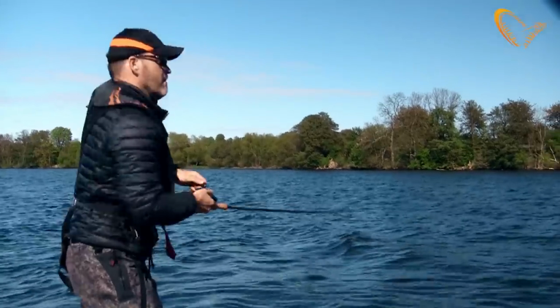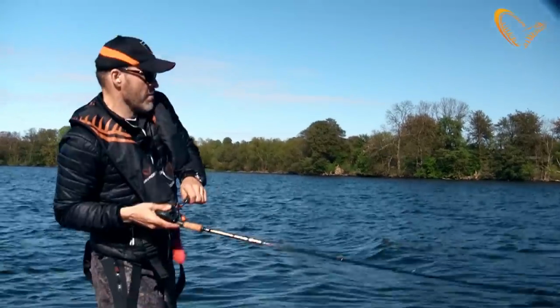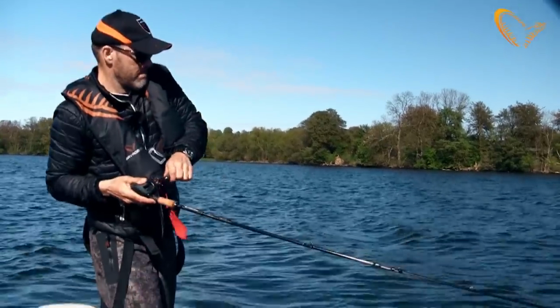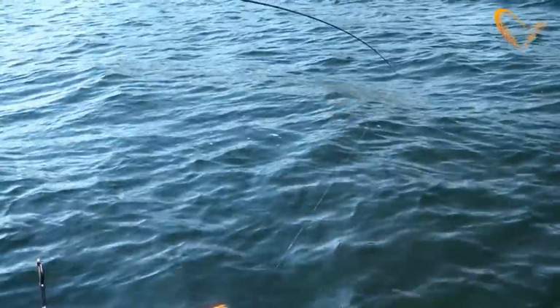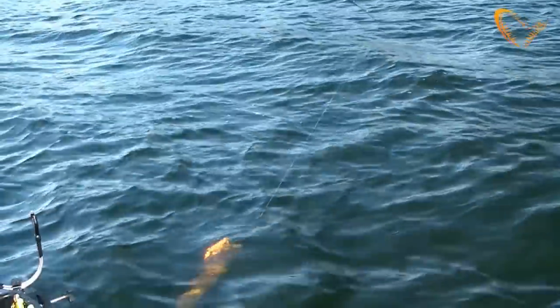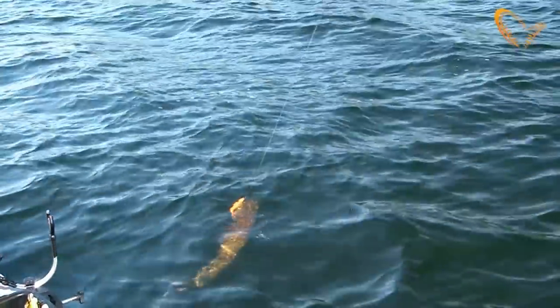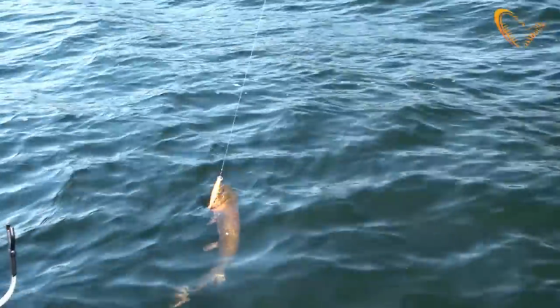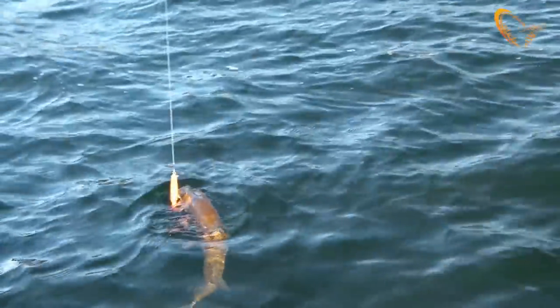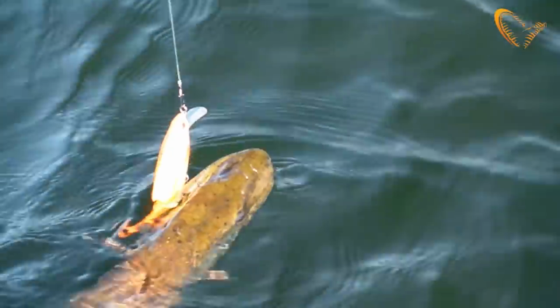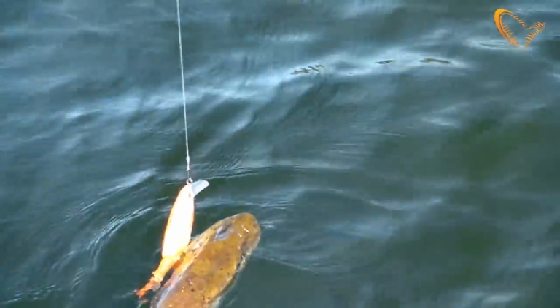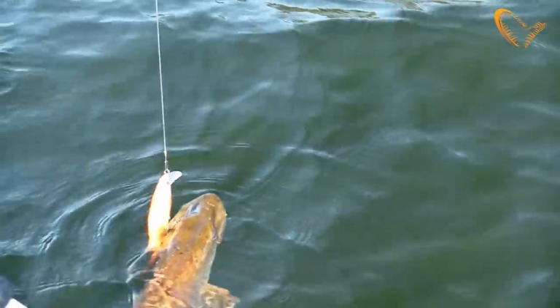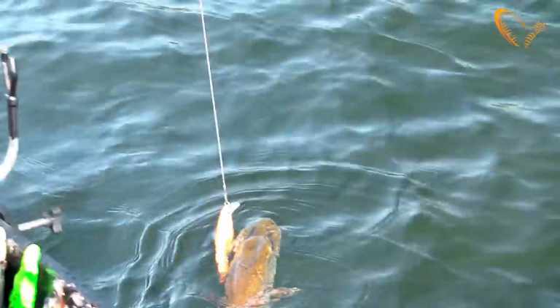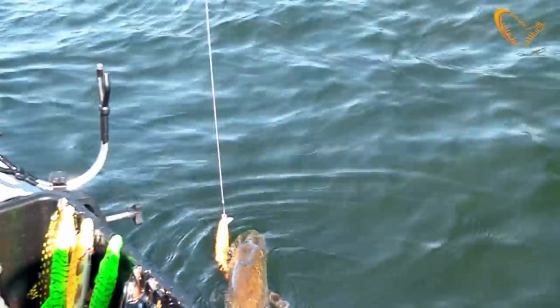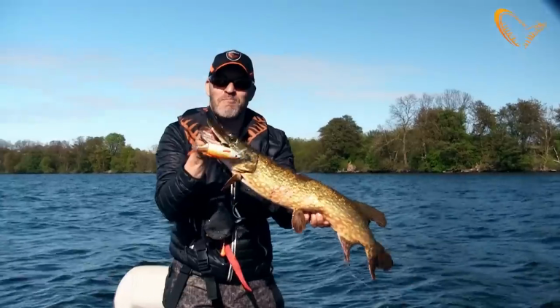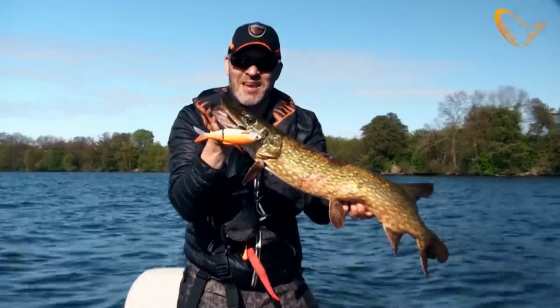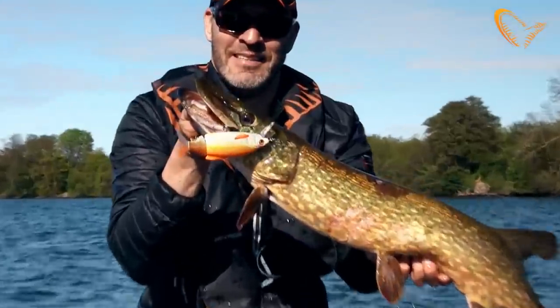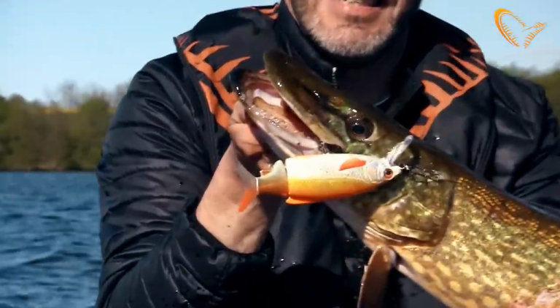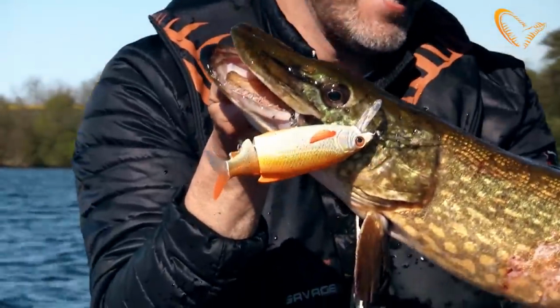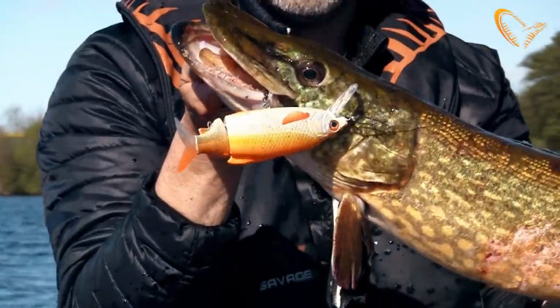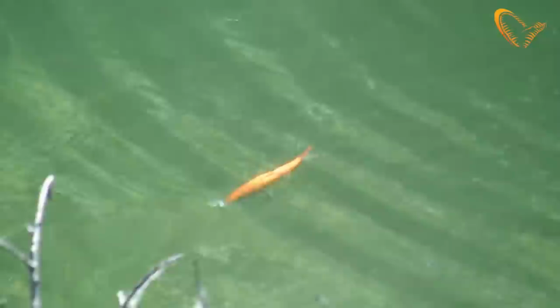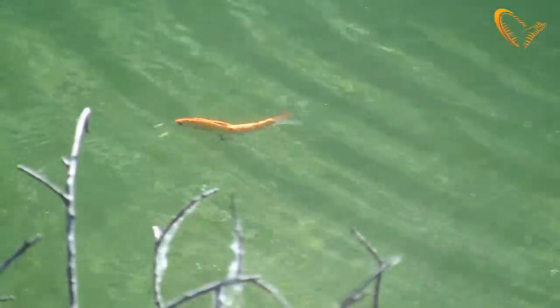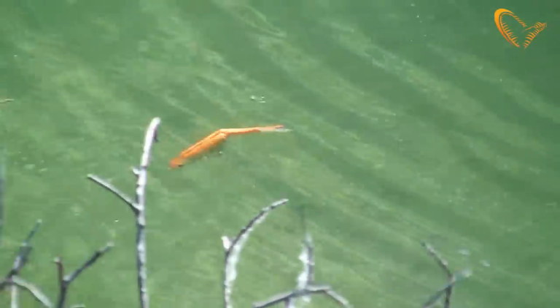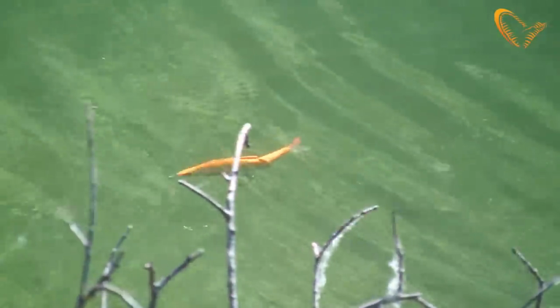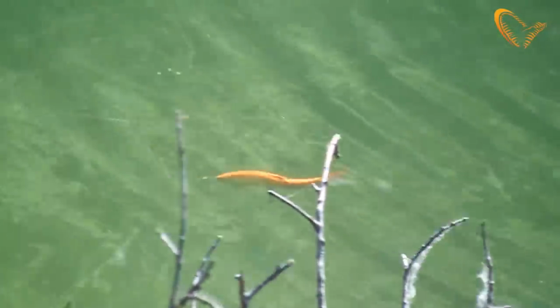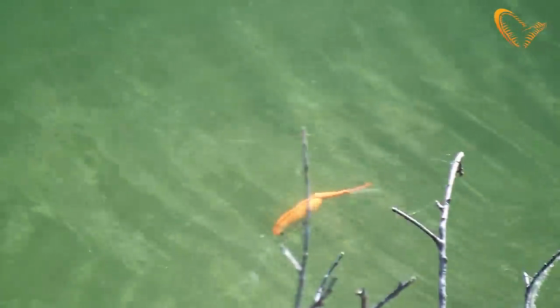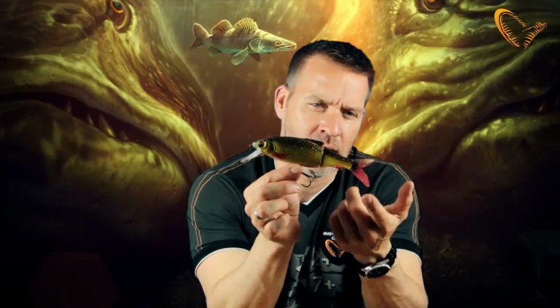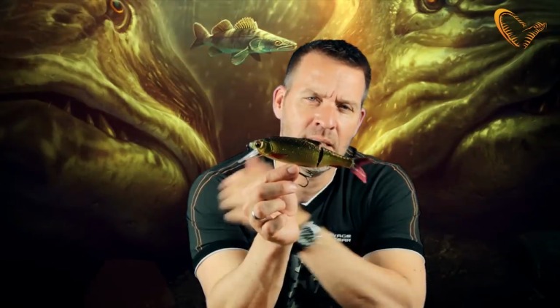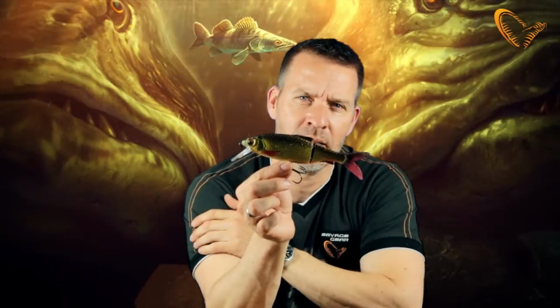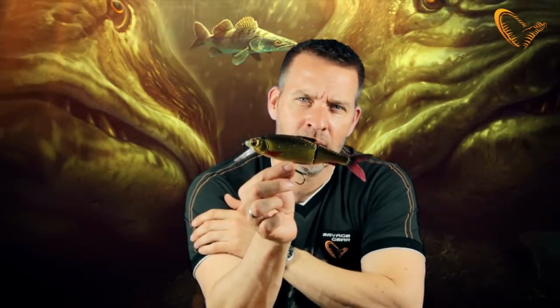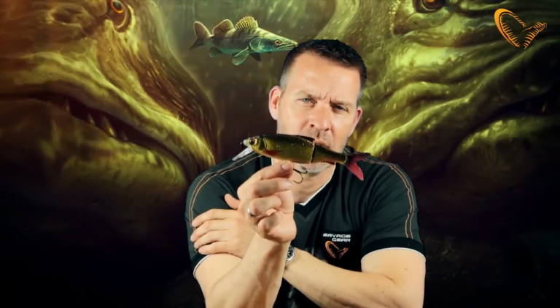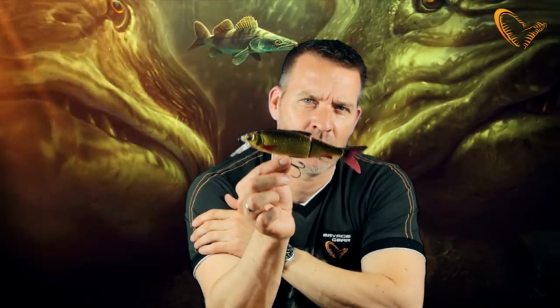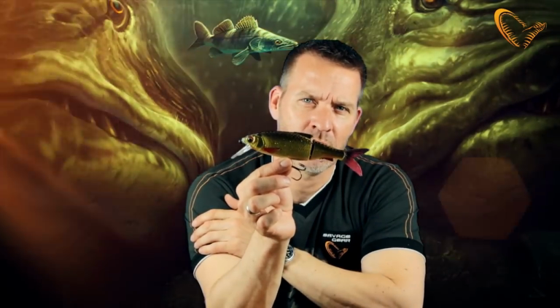It's a great lure for casting and searching. As I said, stop-and-go retrieve, but also really good for slow trolling. It will move at even the slightest speed and the TPE tail makes this lure irresistible.